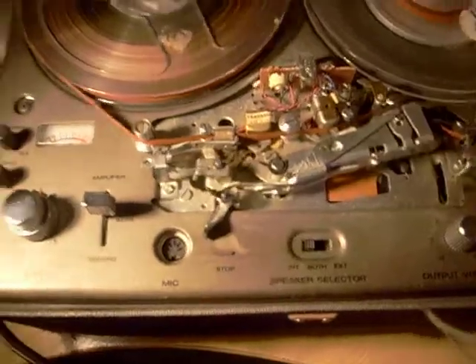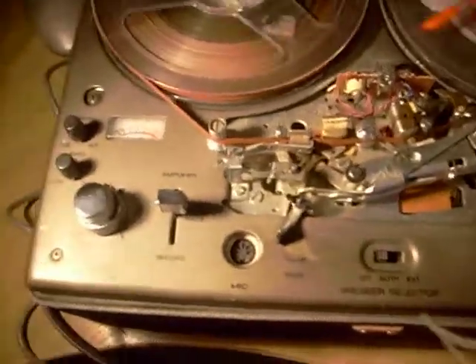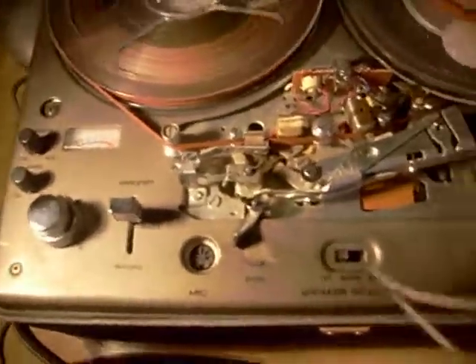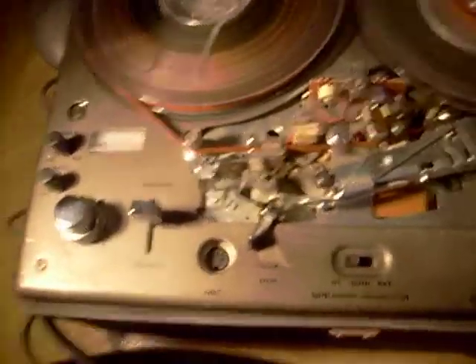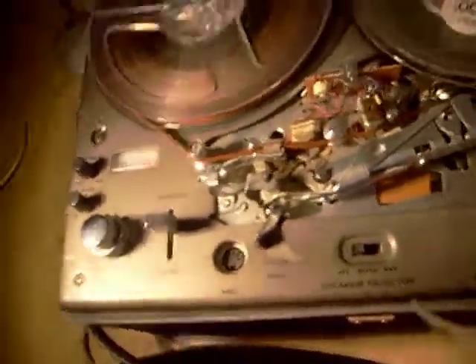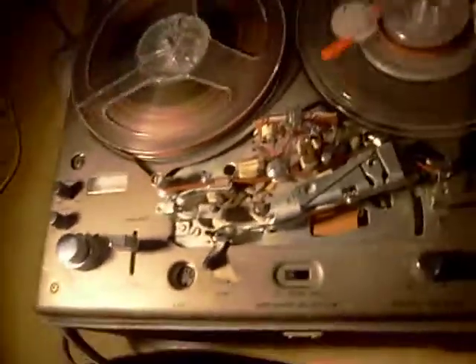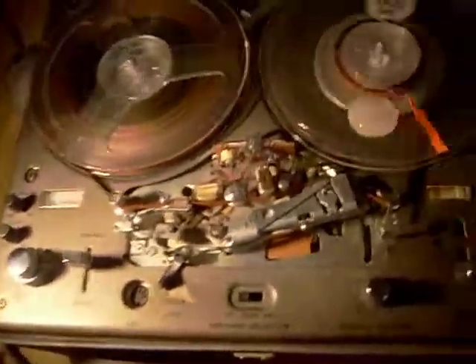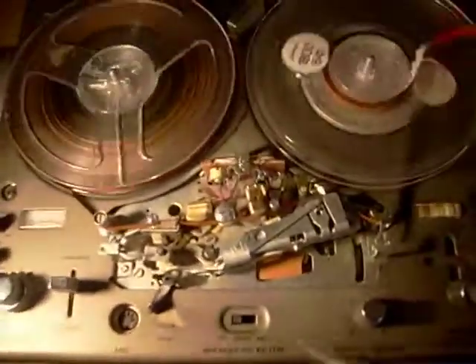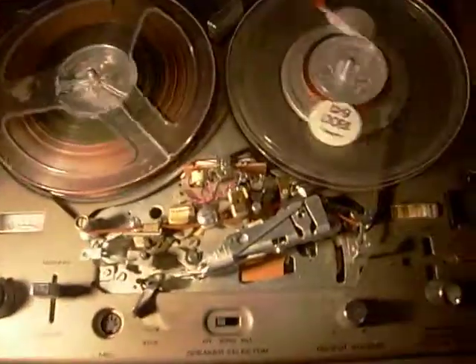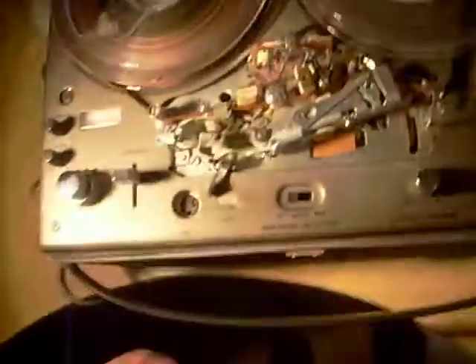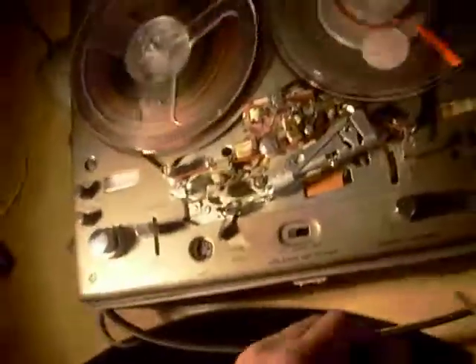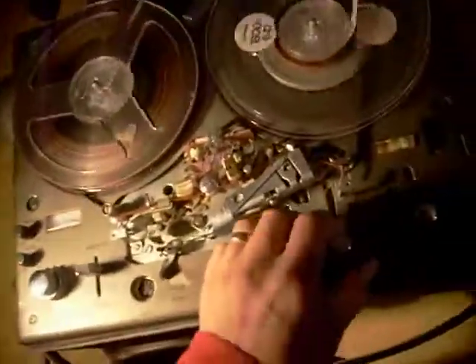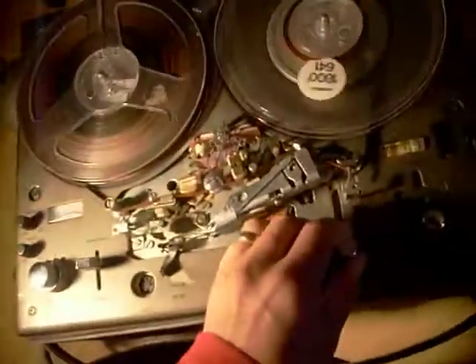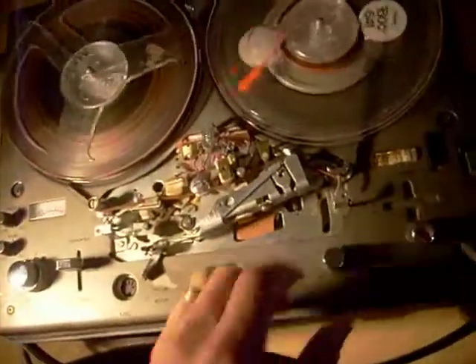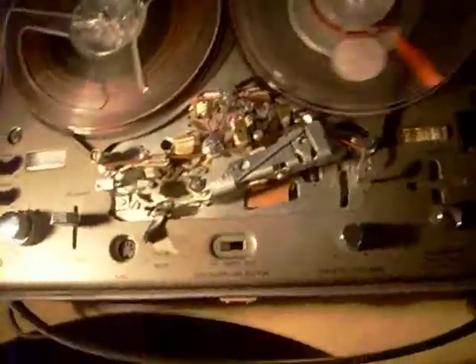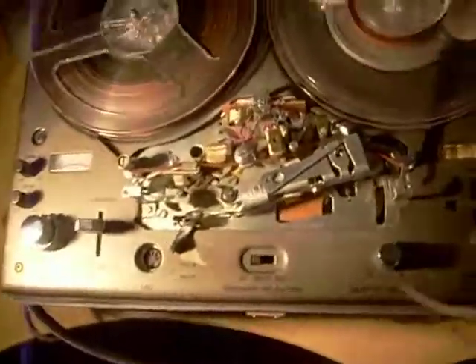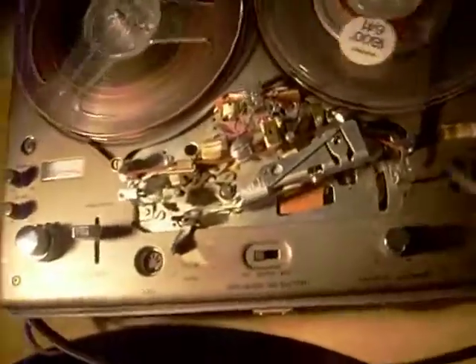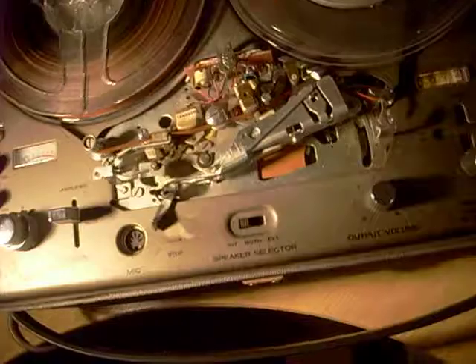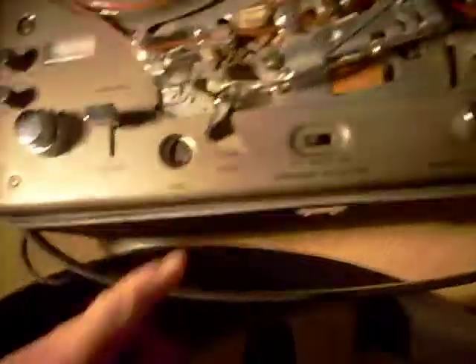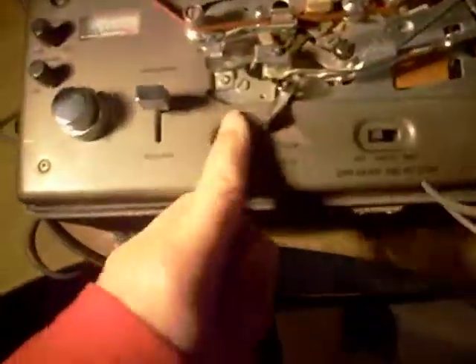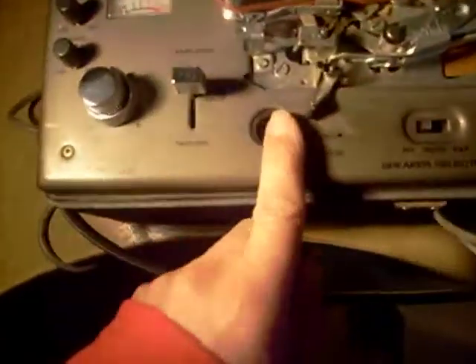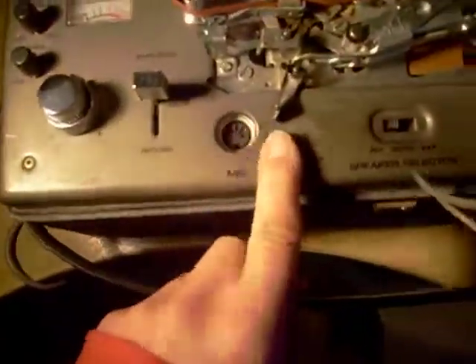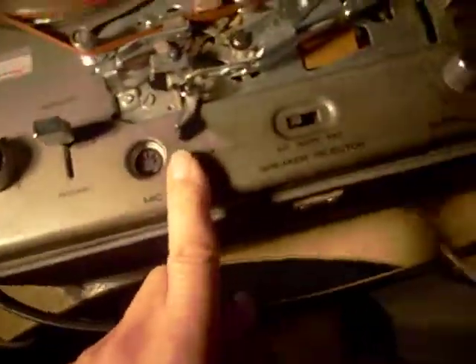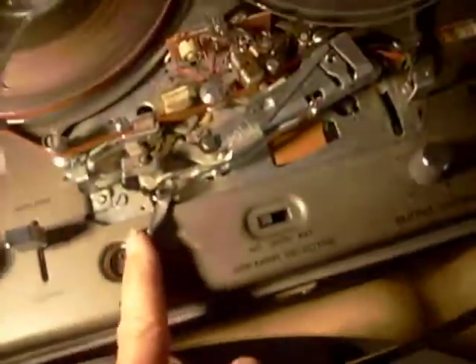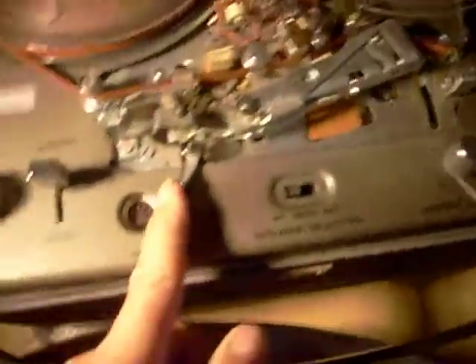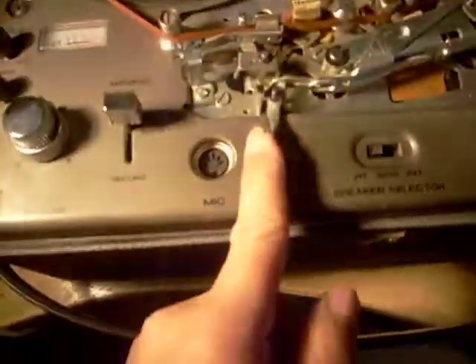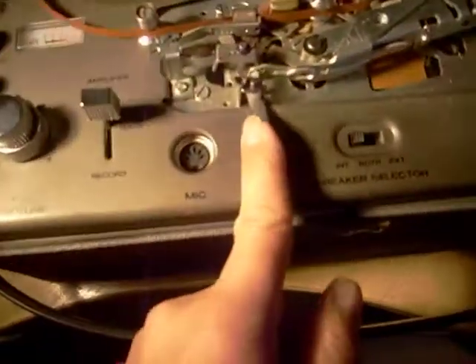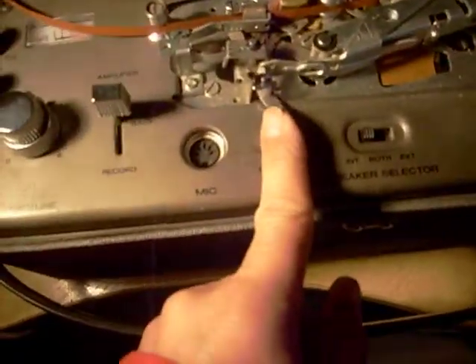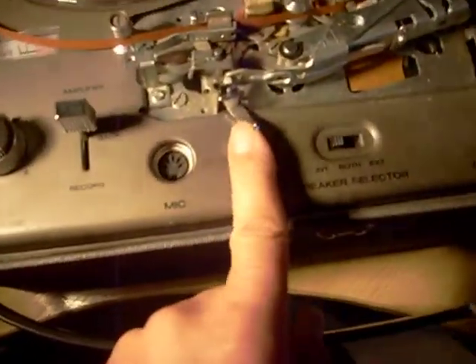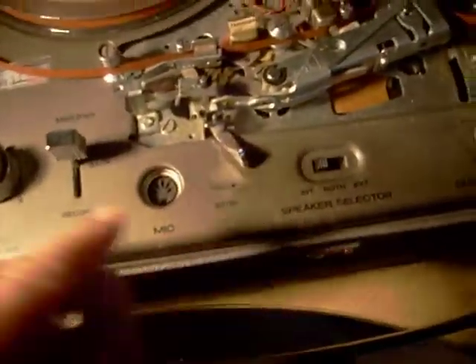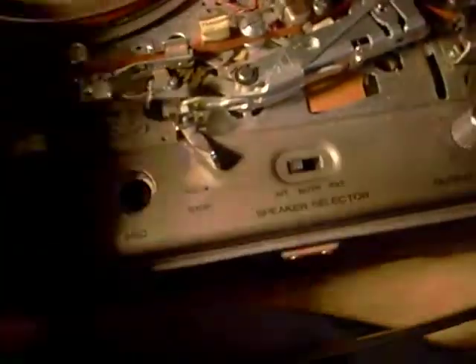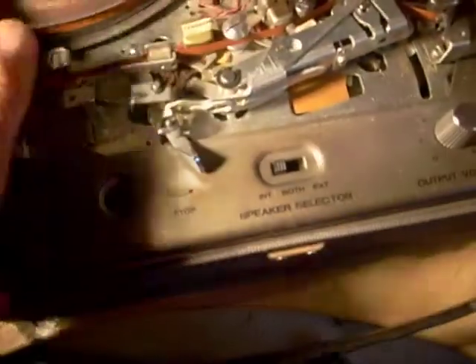And there you go, working again. And the little stop button here, which is quite useful.